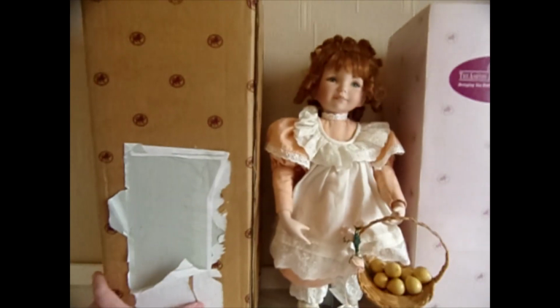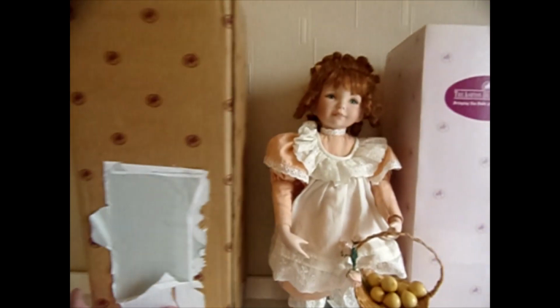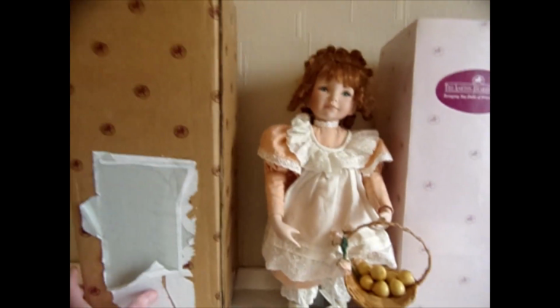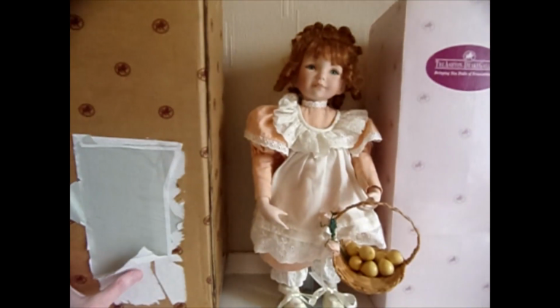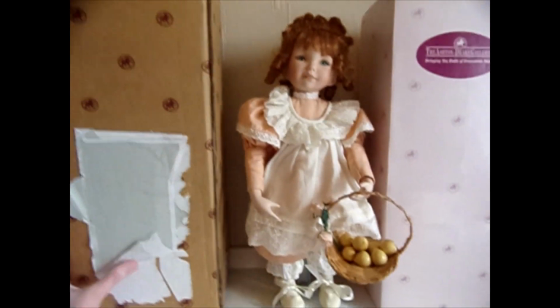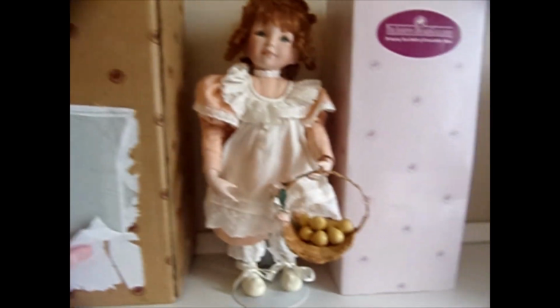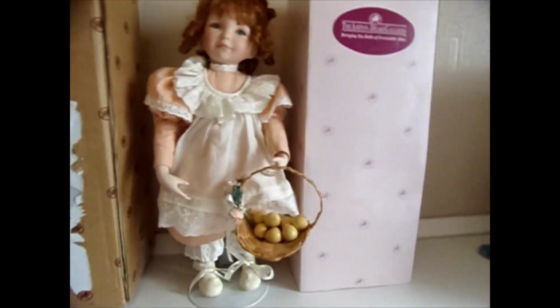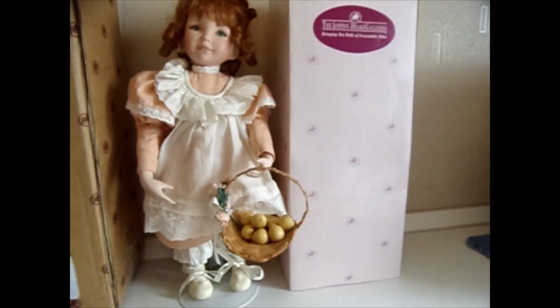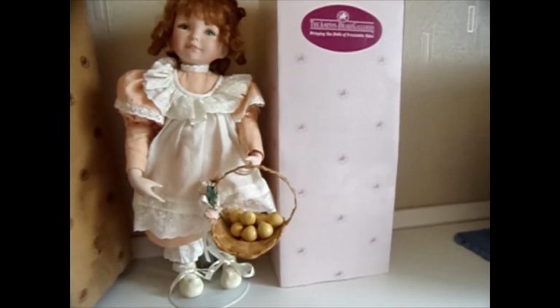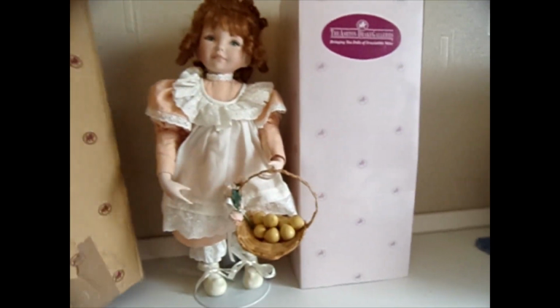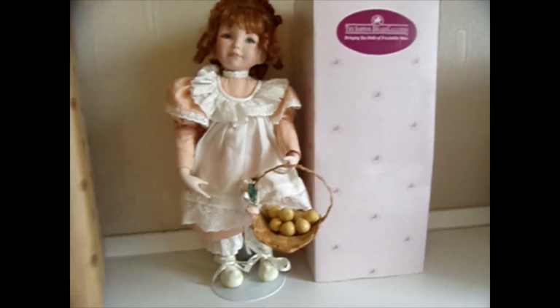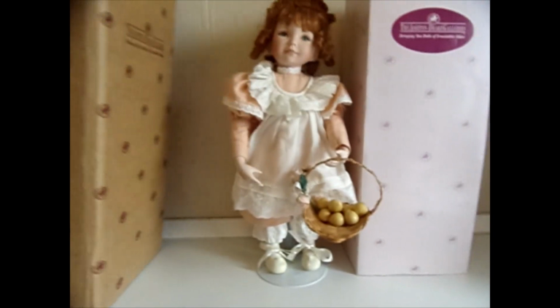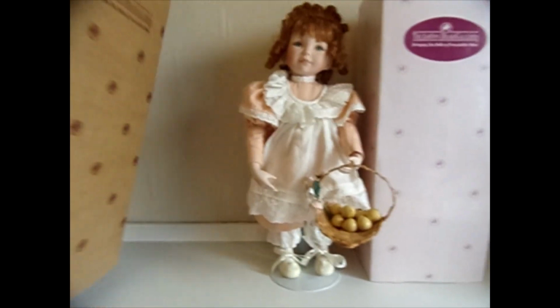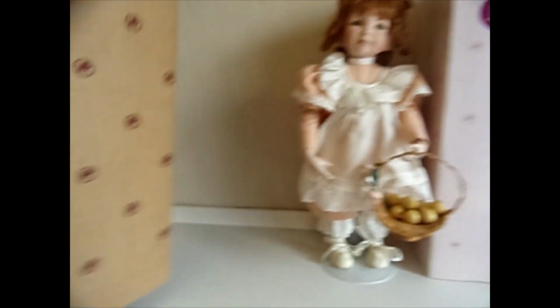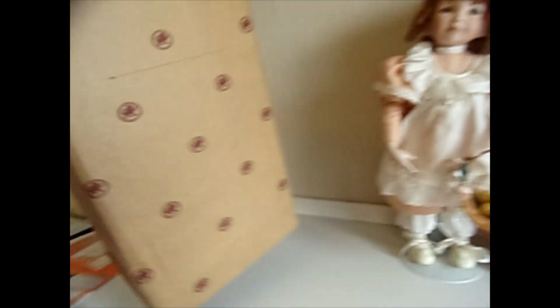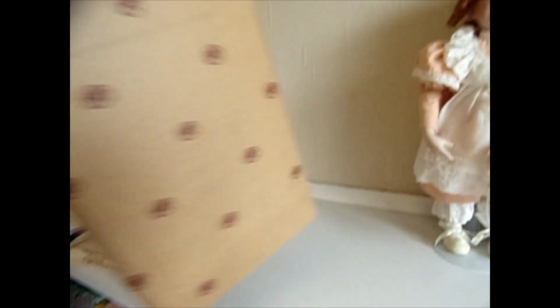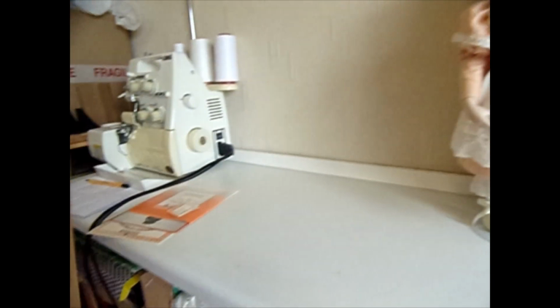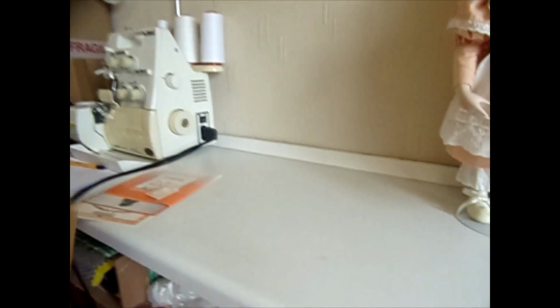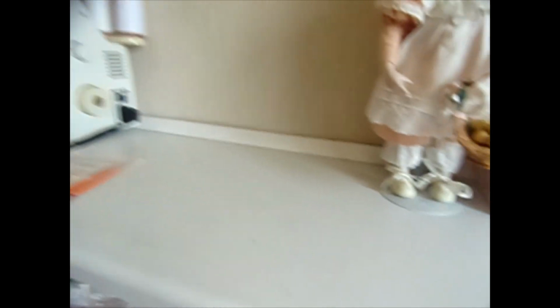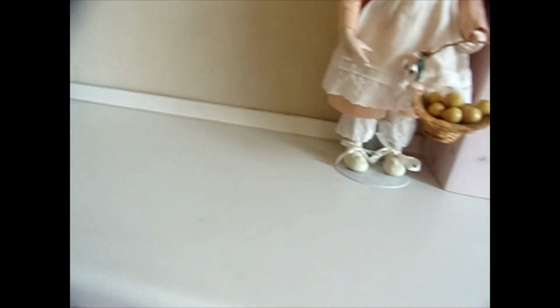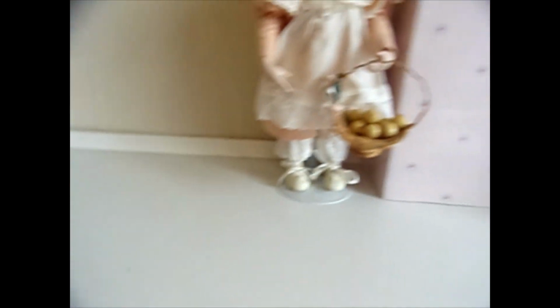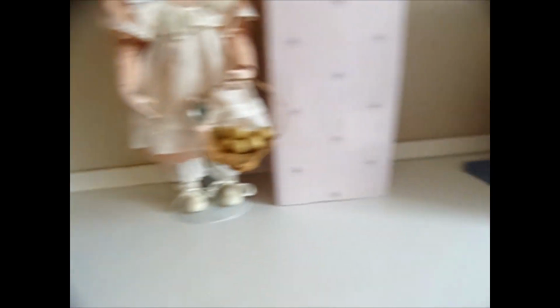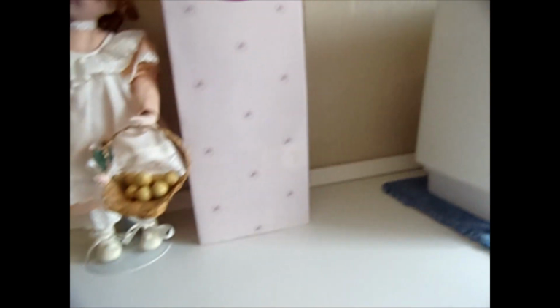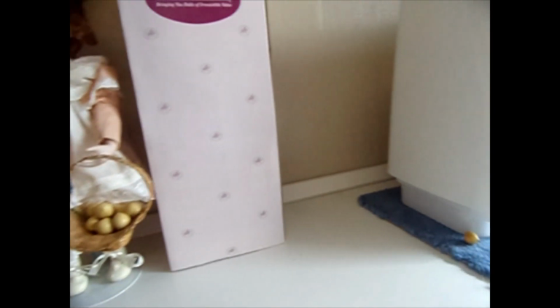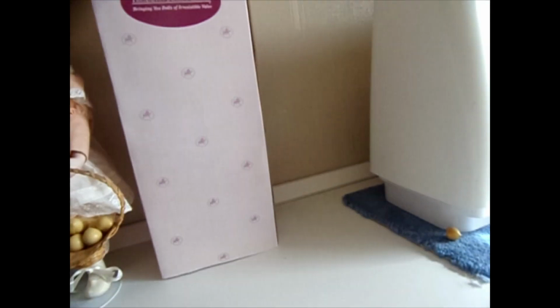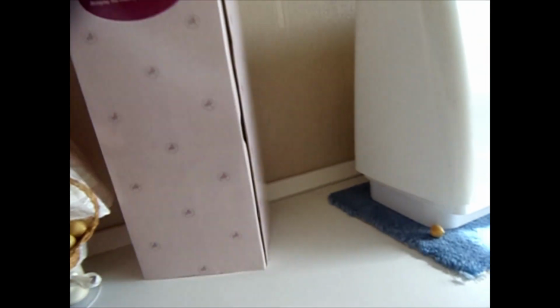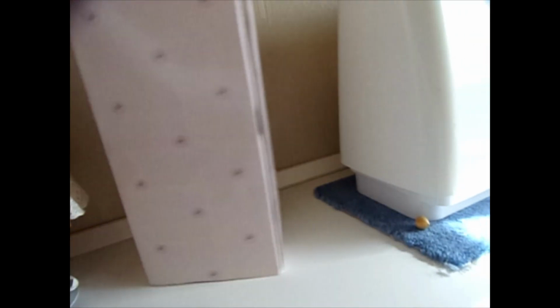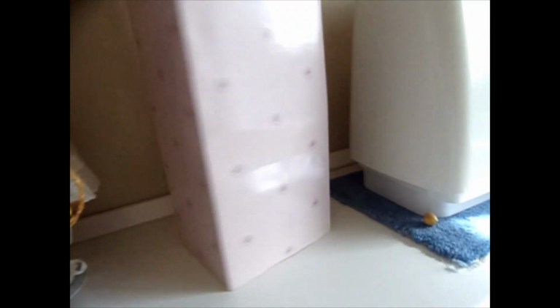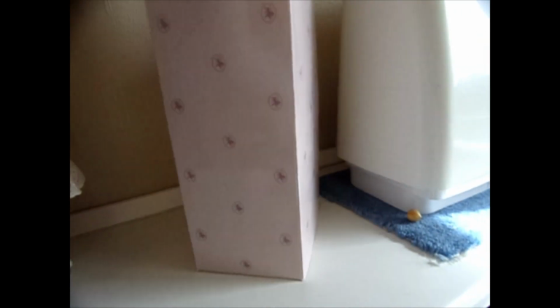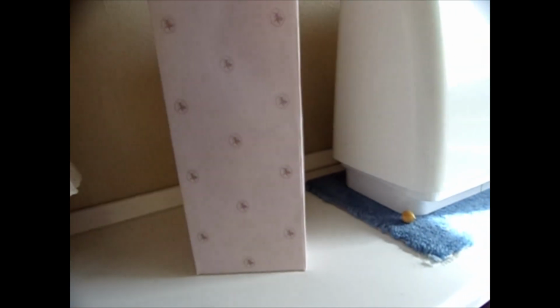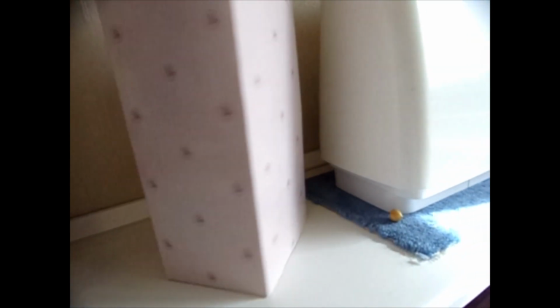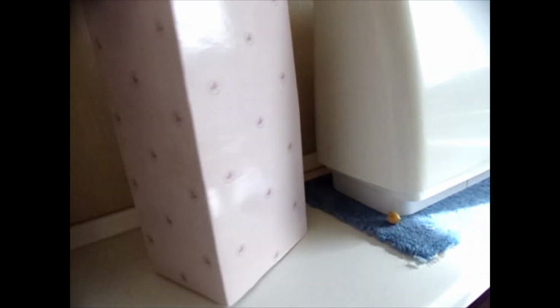It's got the original brown box as well. This is the original box and it's all in good condition.